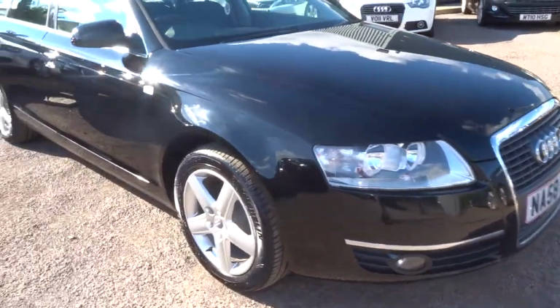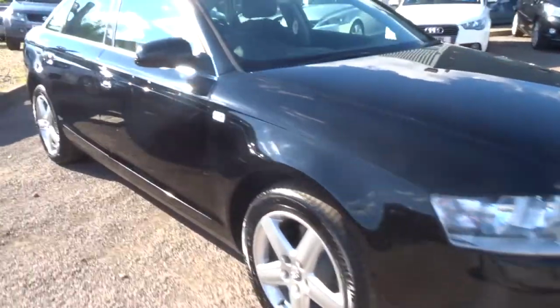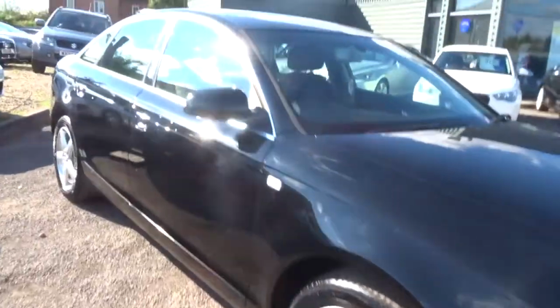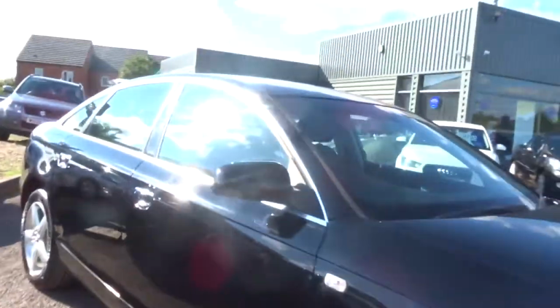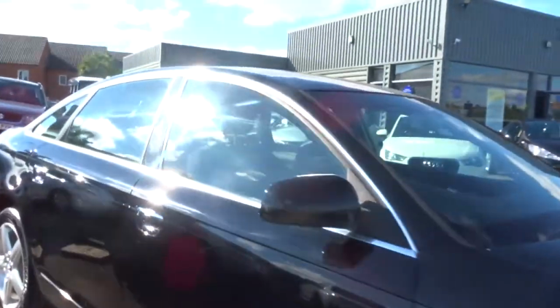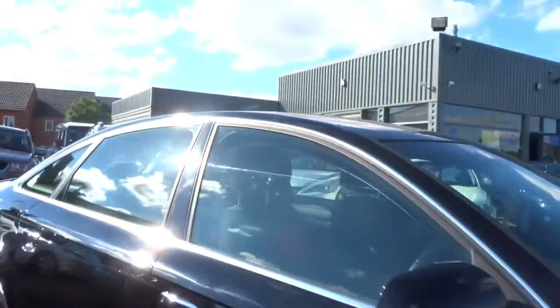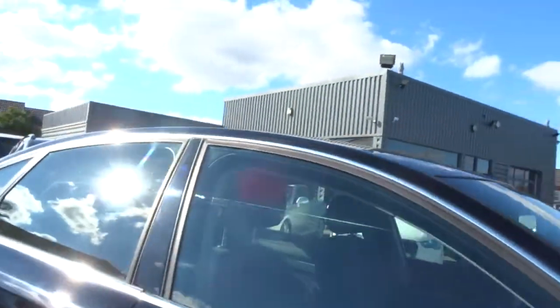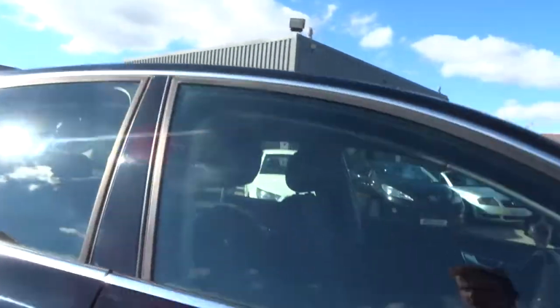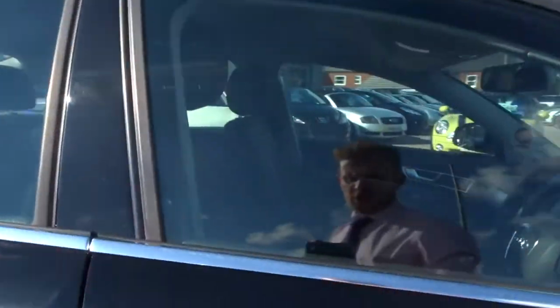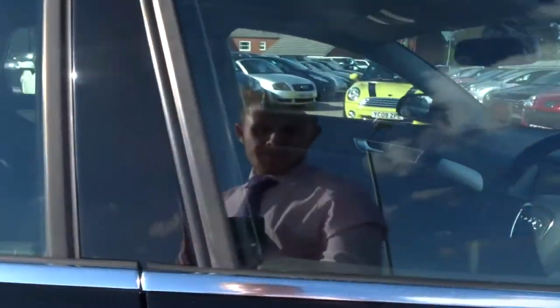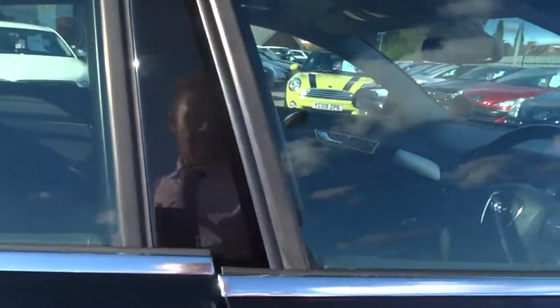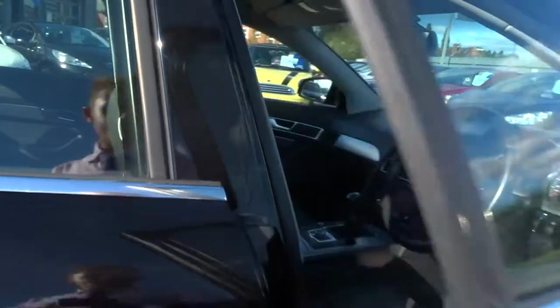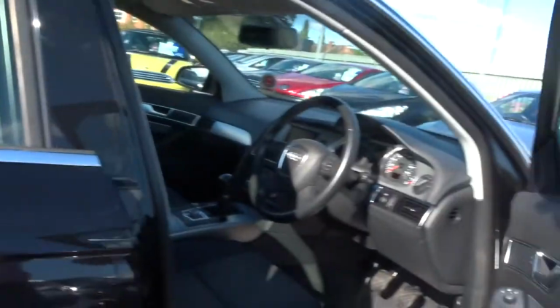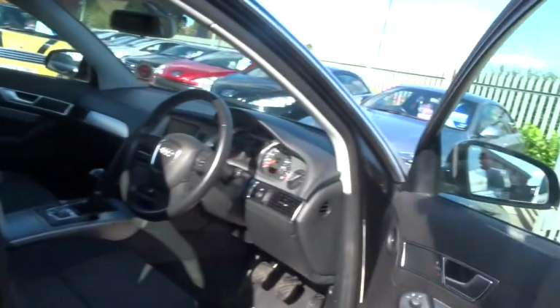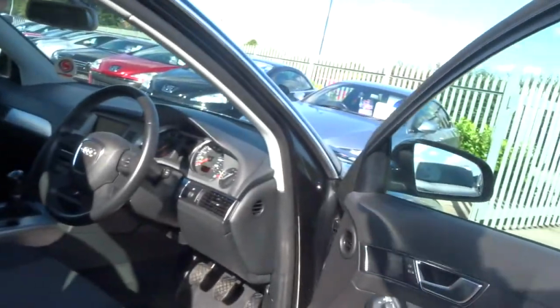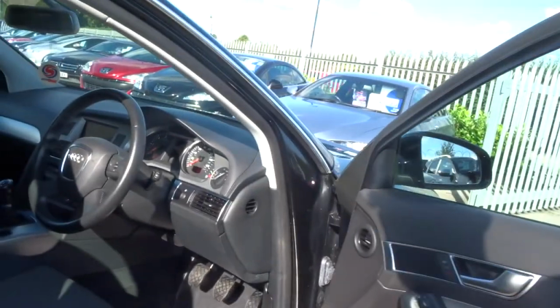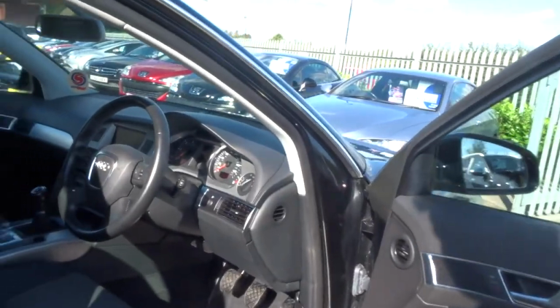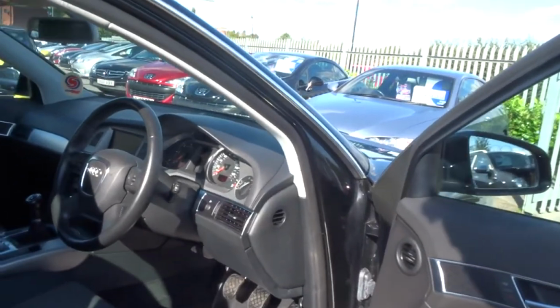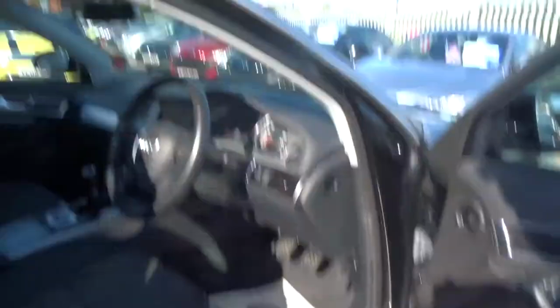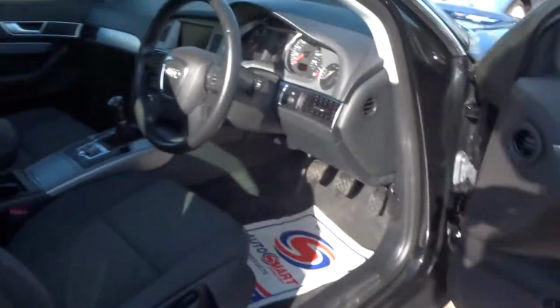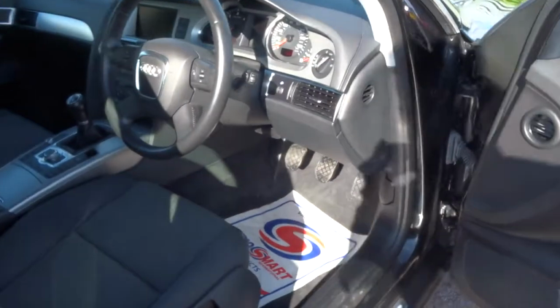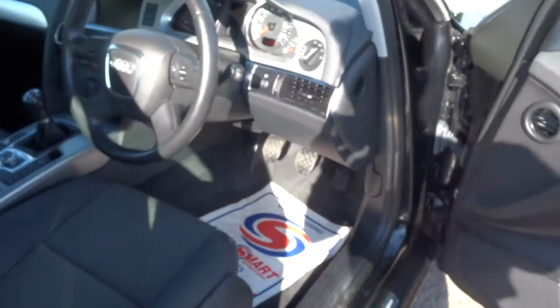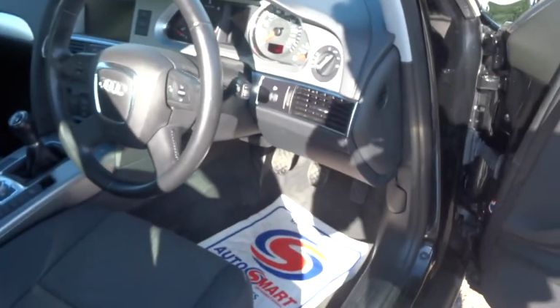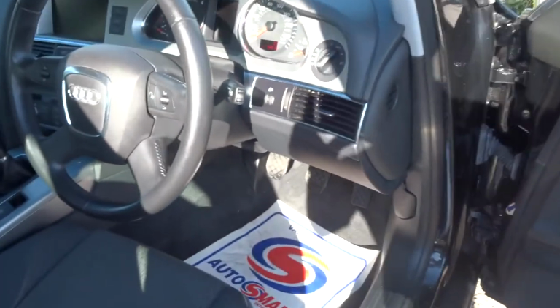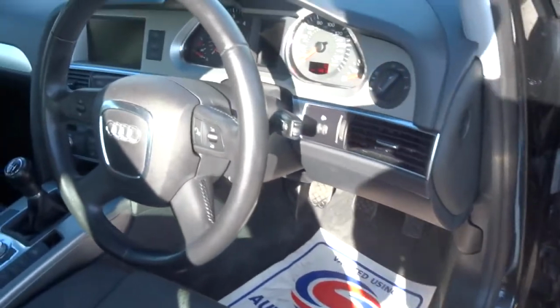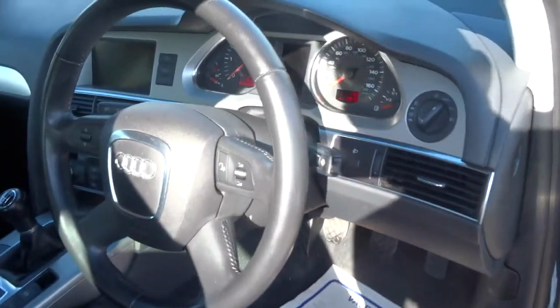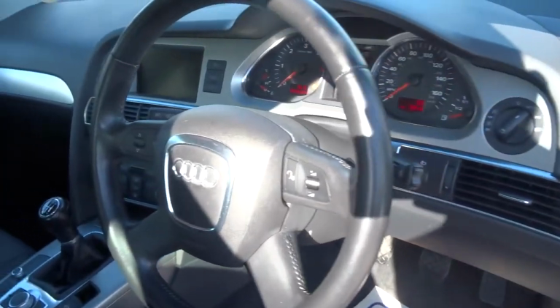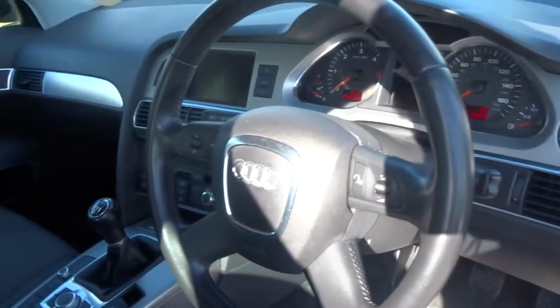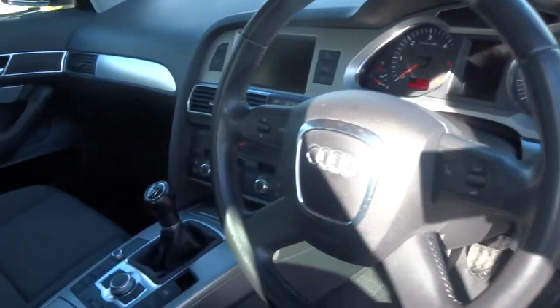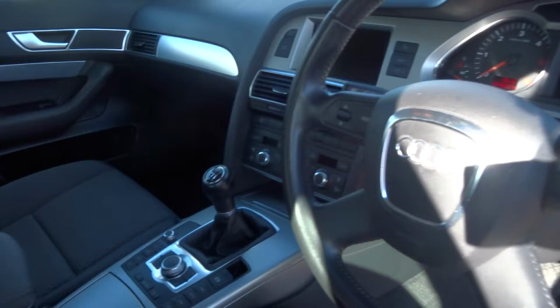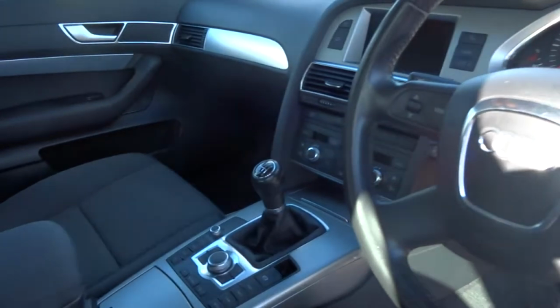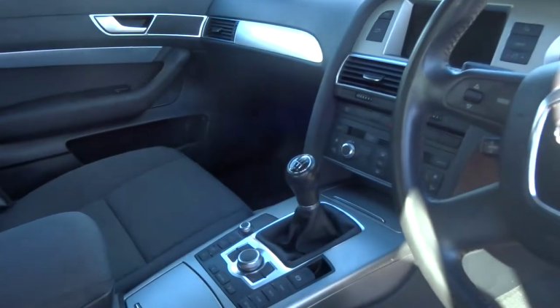If I just walk over to the driver's door and open that up for you — the car is only just coming into stock today, and it's covered 72,900 miles from new.